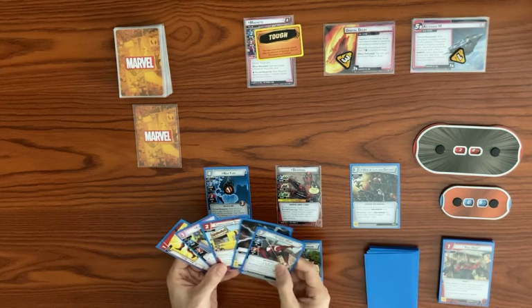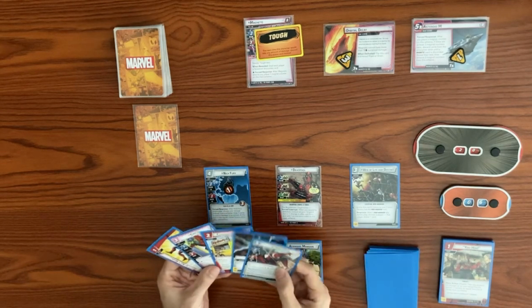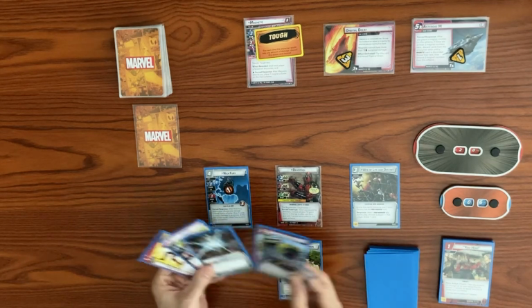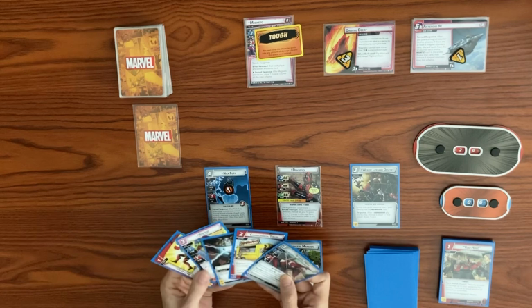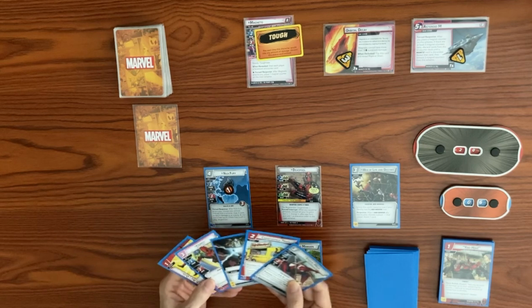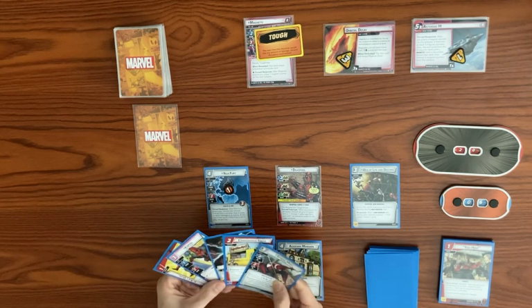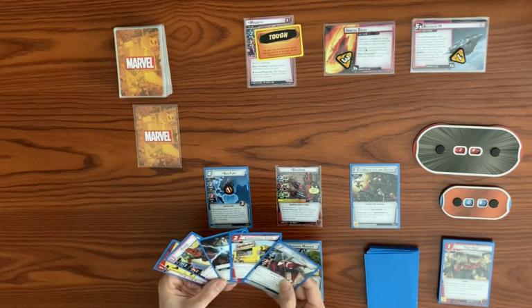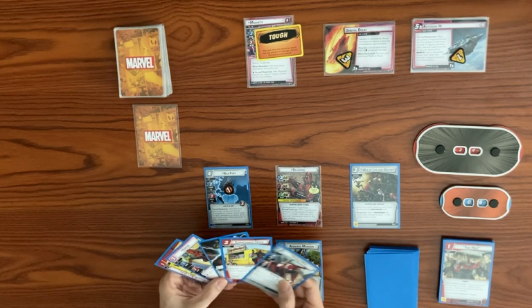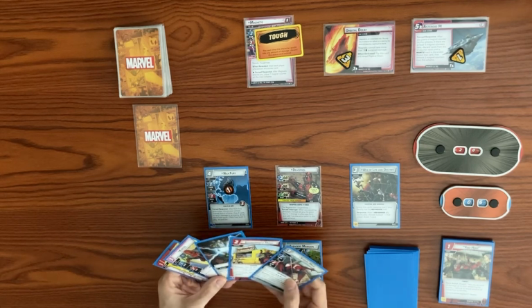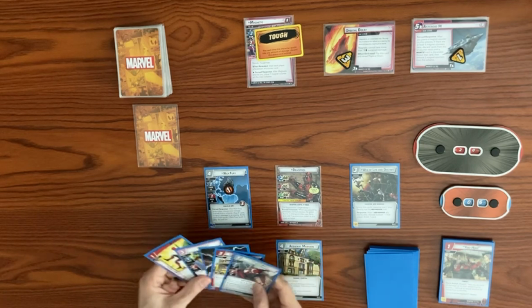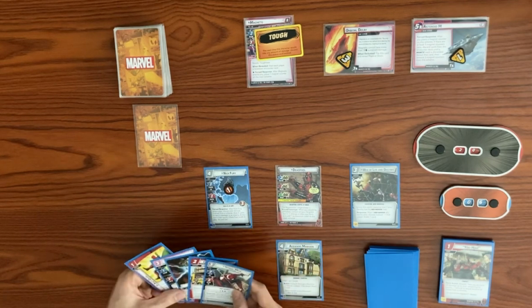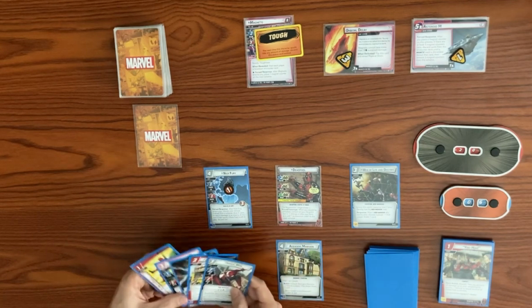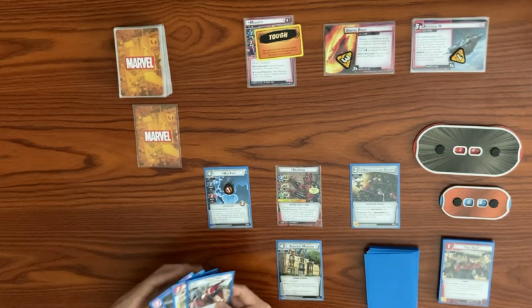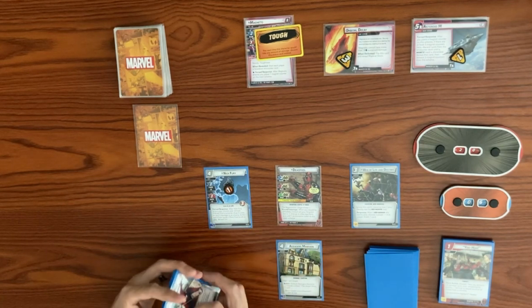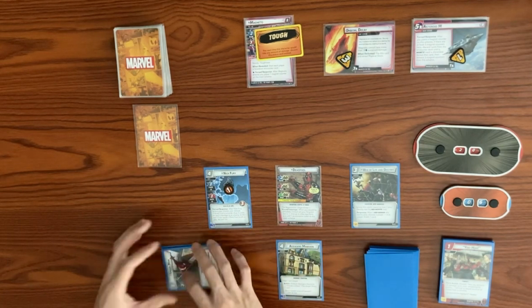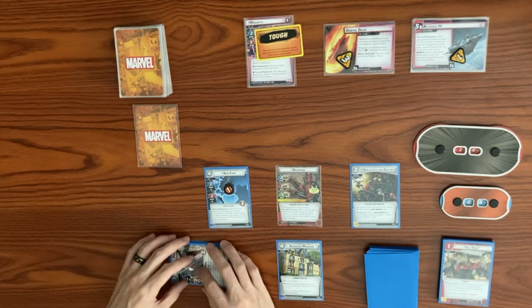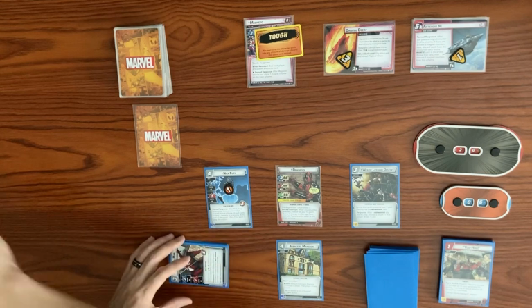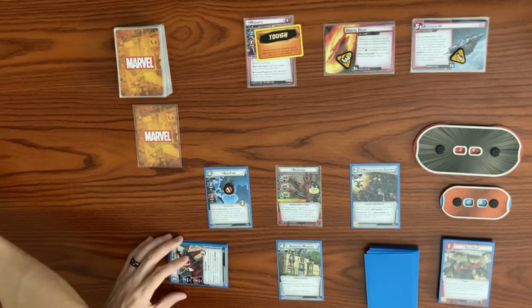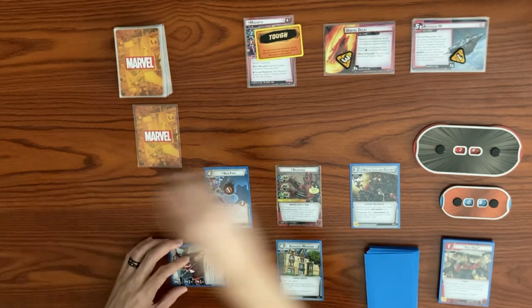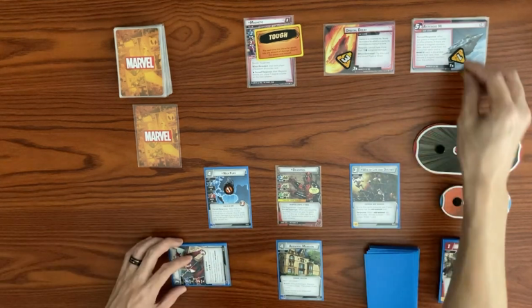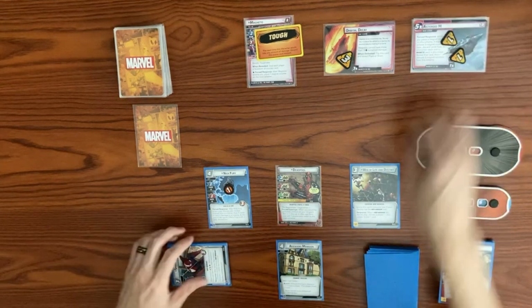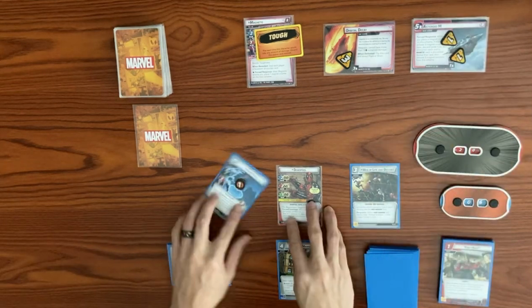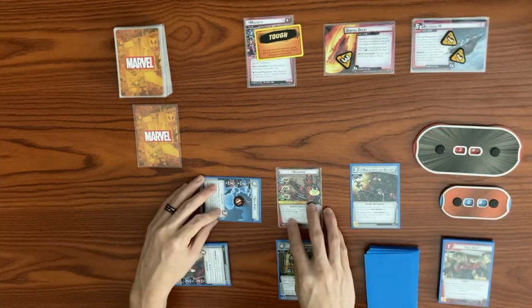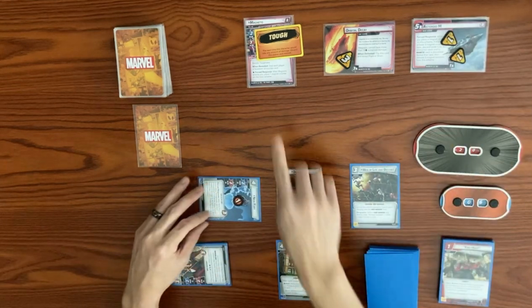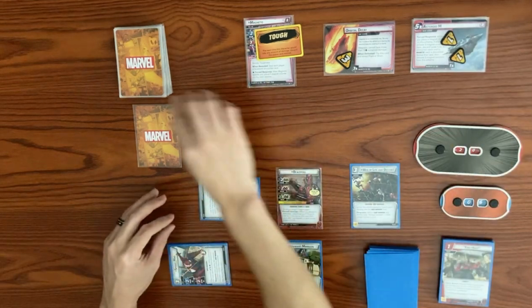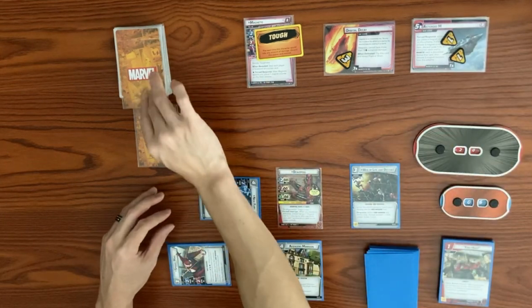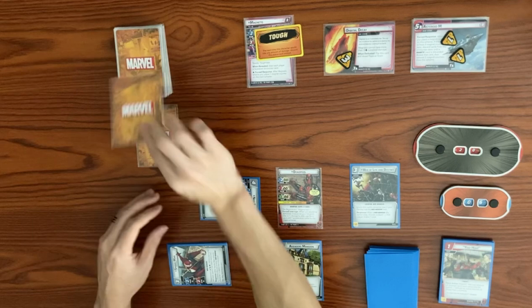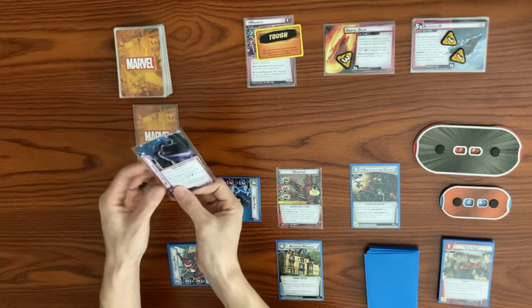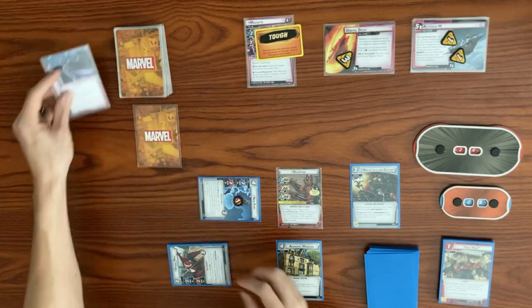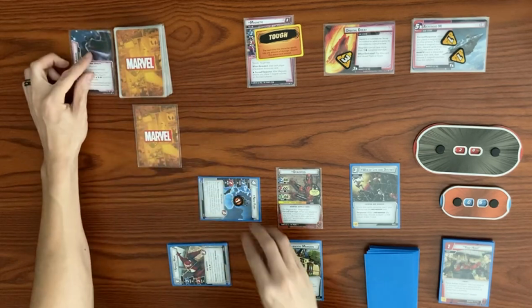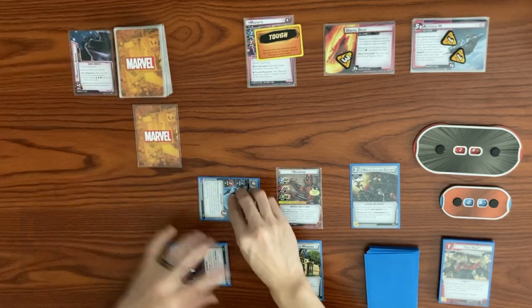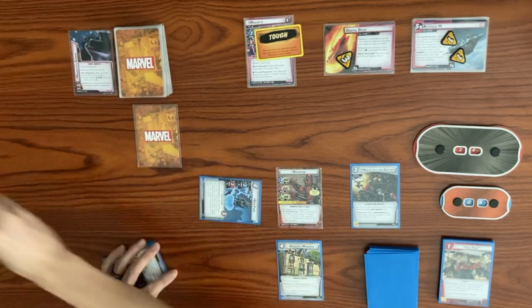We've got the Chimichanga Truck so we're good to flip over. It is Magneto's turn: one threat to the main scheme. He's going to attack. Nick will defend, hit with a base of three plus a boost card of three, so Nick Fury is defeated.